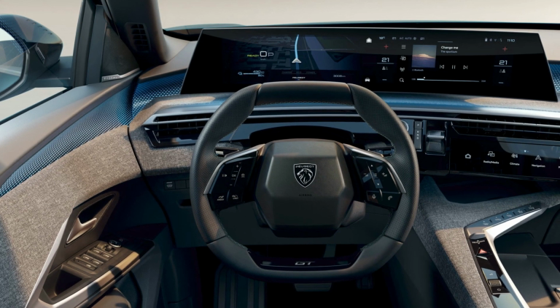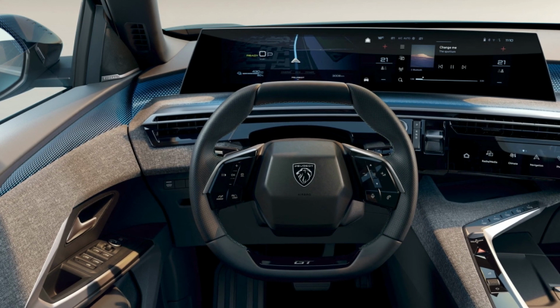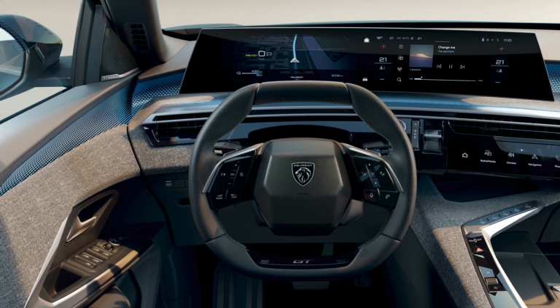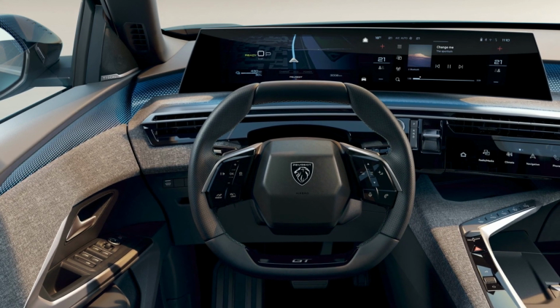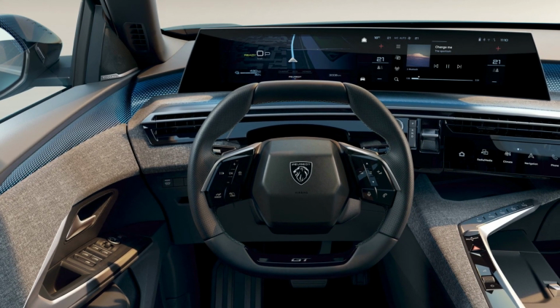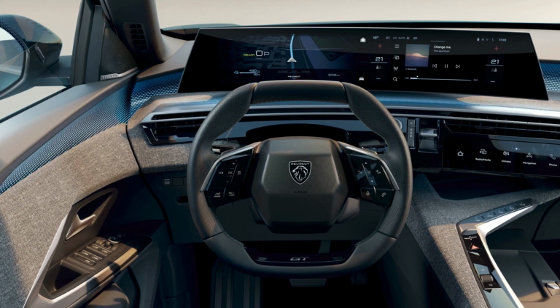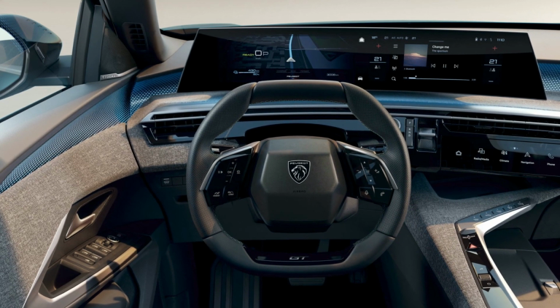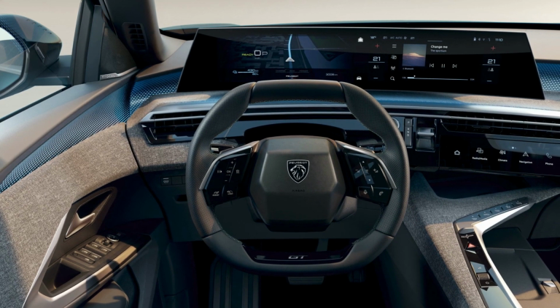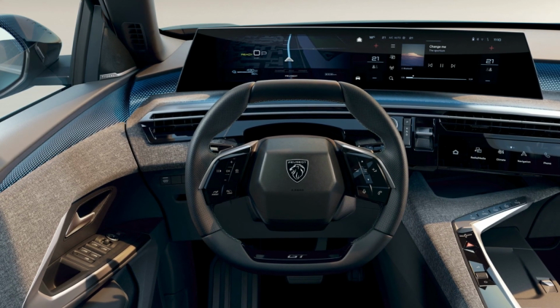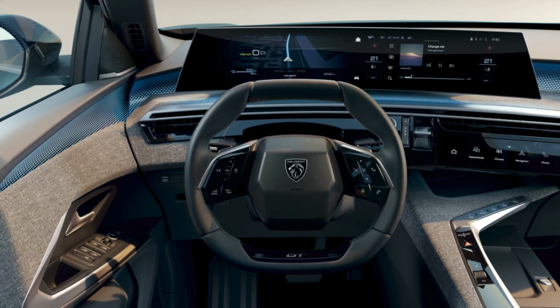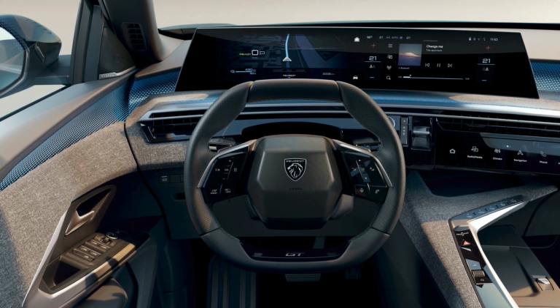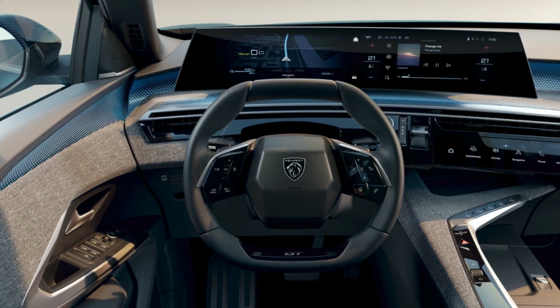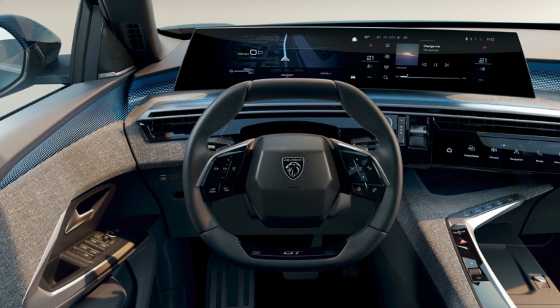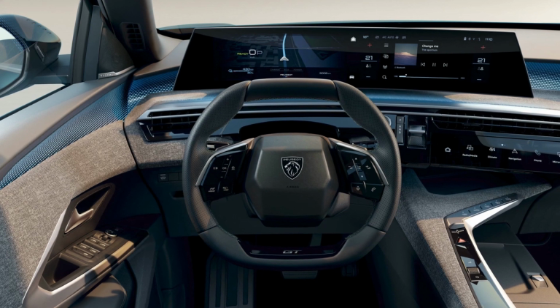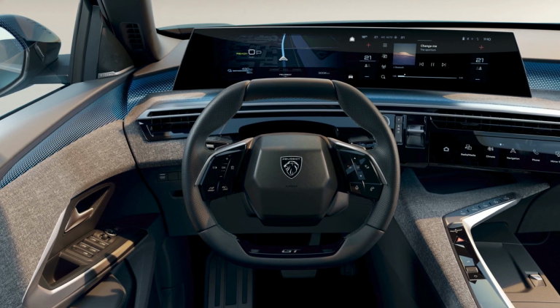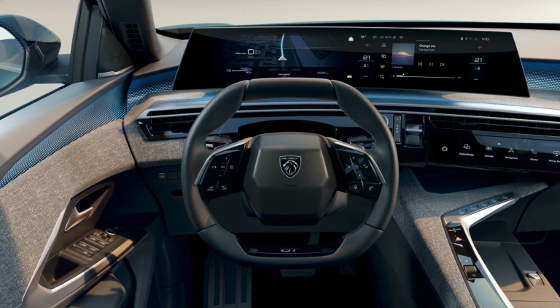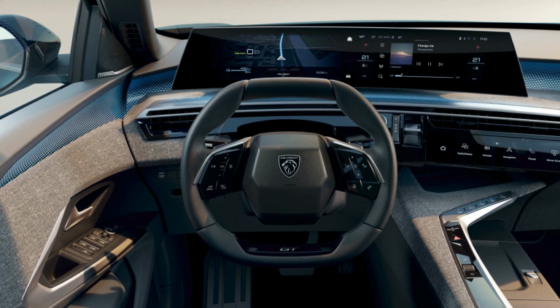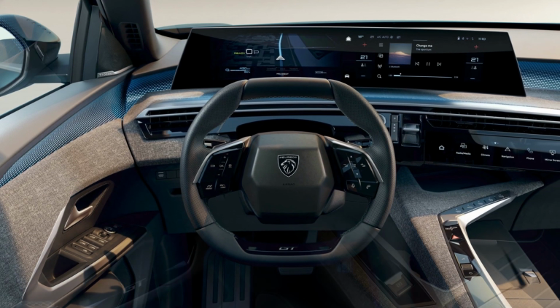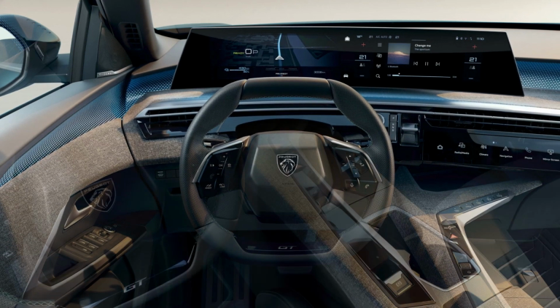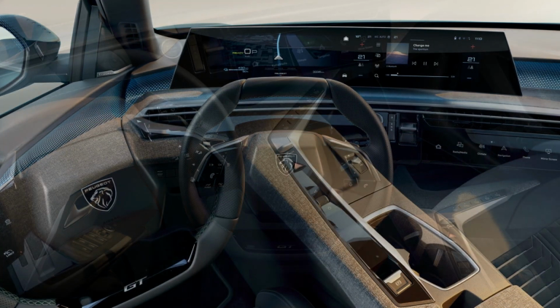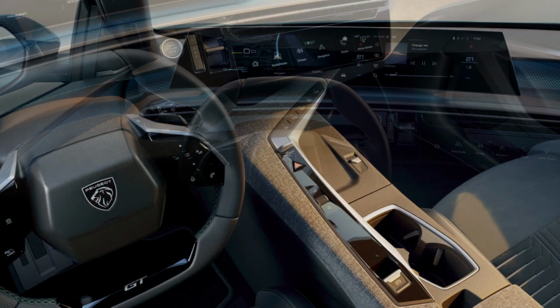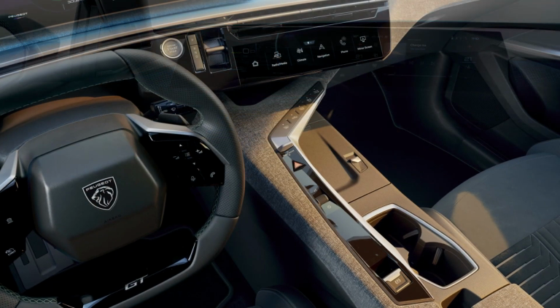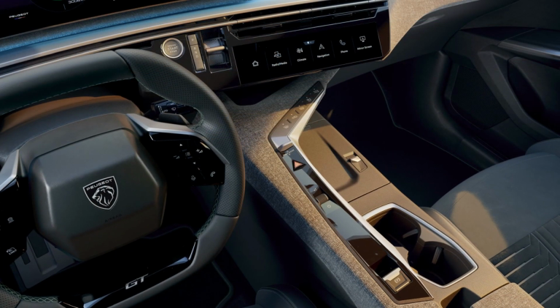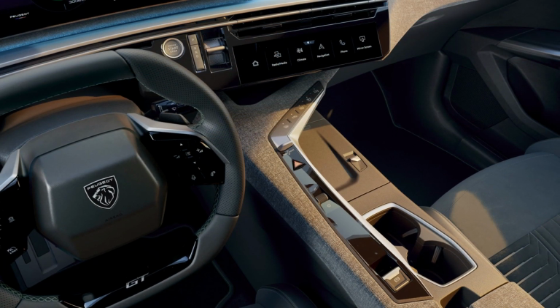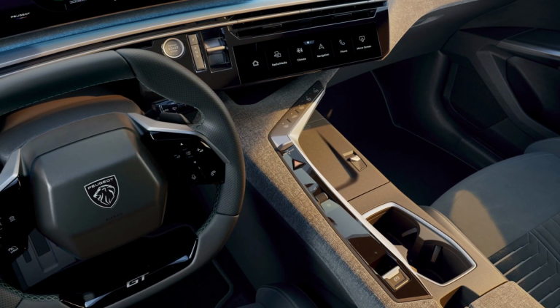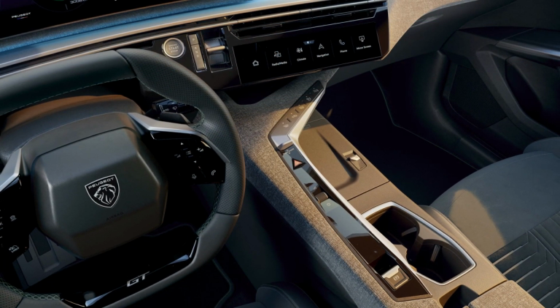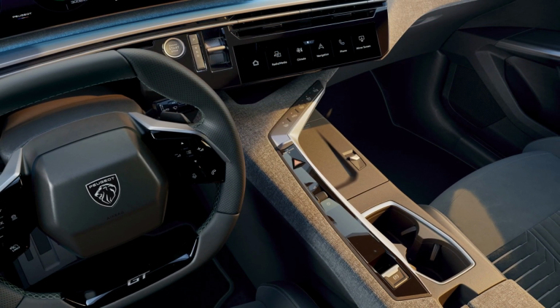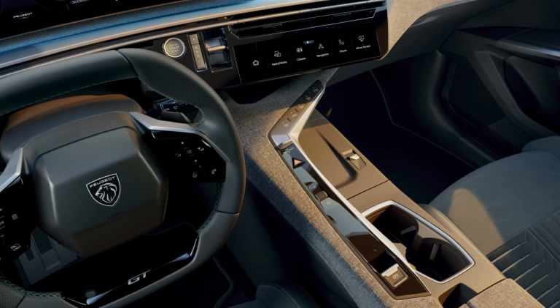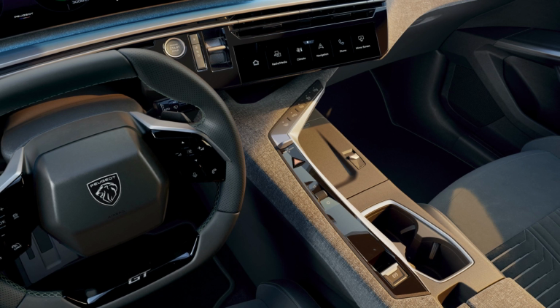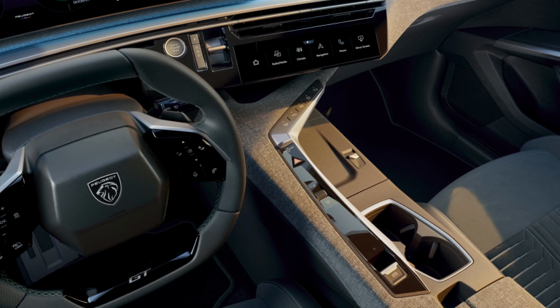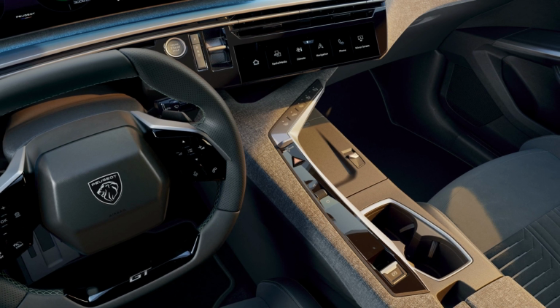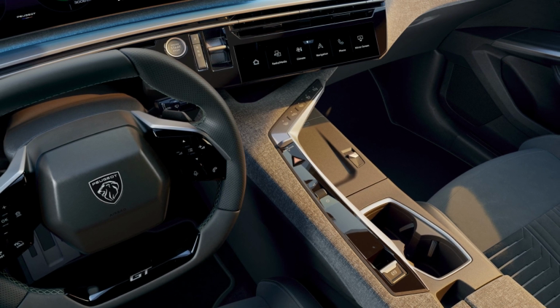Greetings, you're watching Auto News. In this video, we're going to take a look at the new panoramic i-cockpit that will debut on the 2024 Peugeot E-3008.